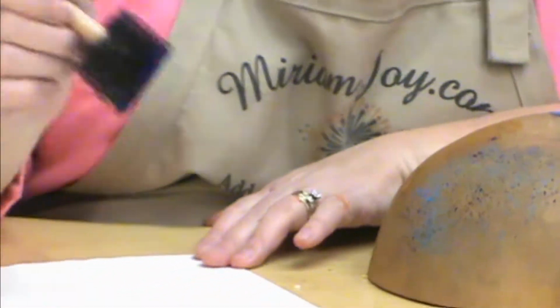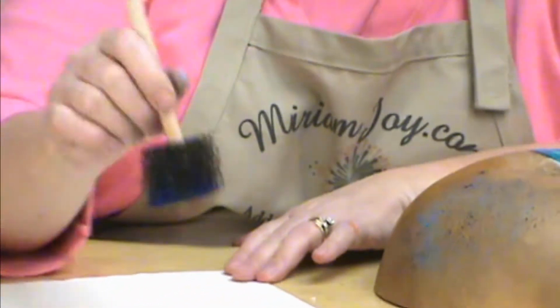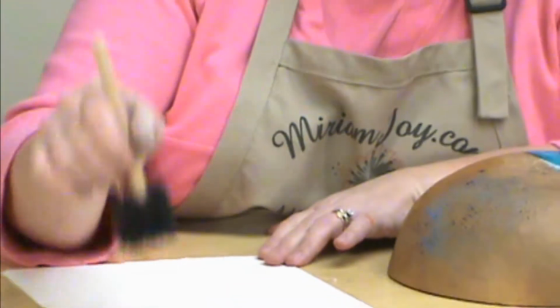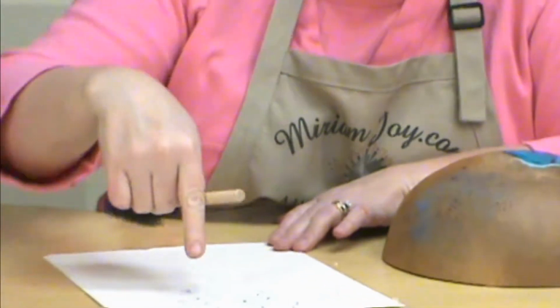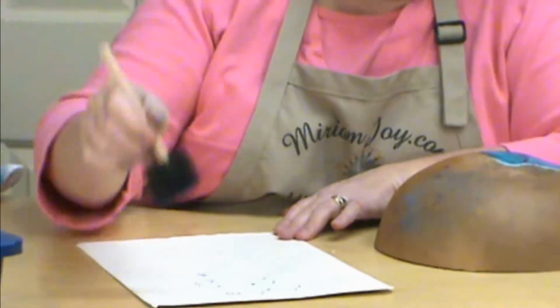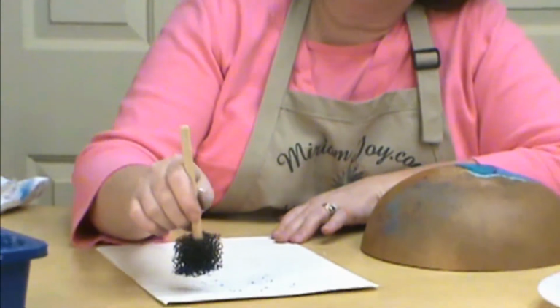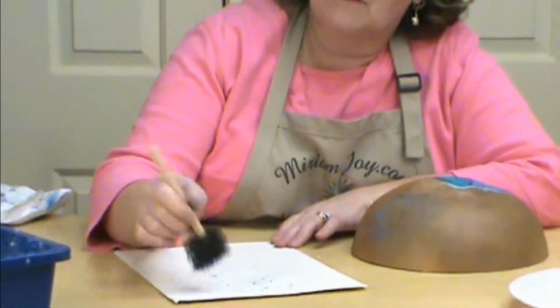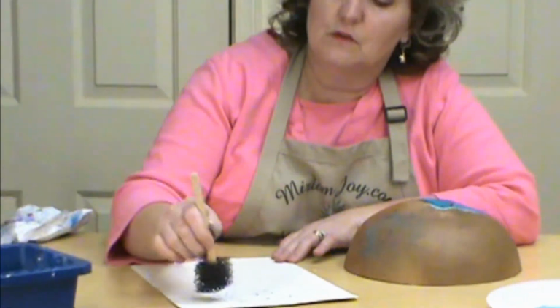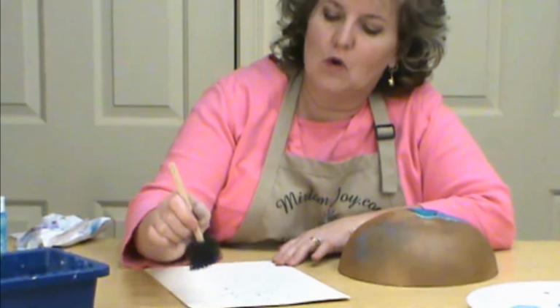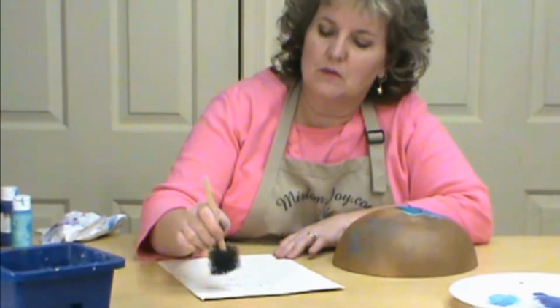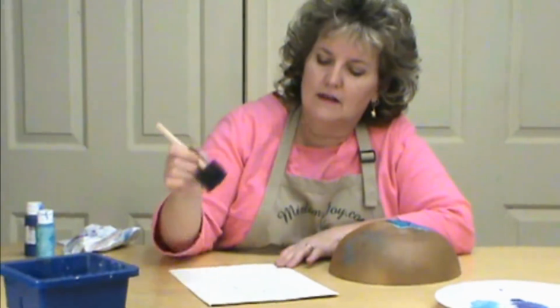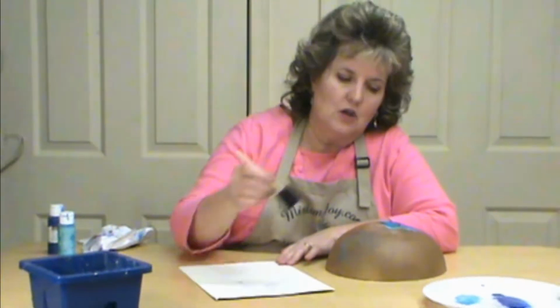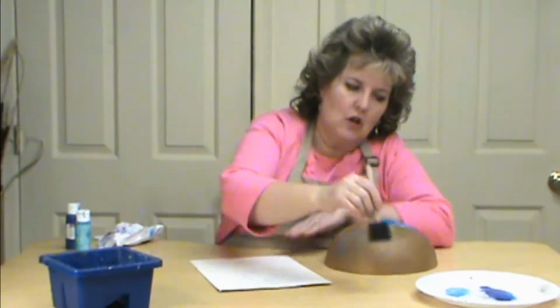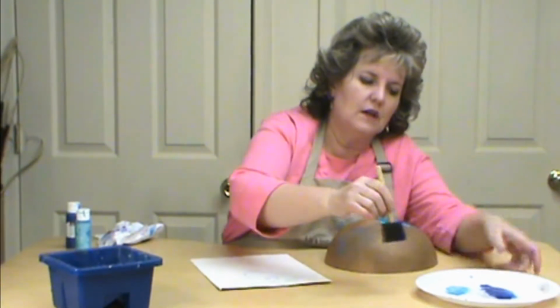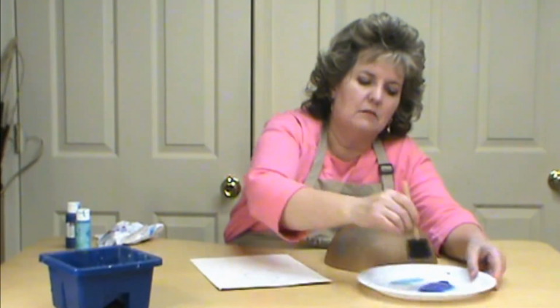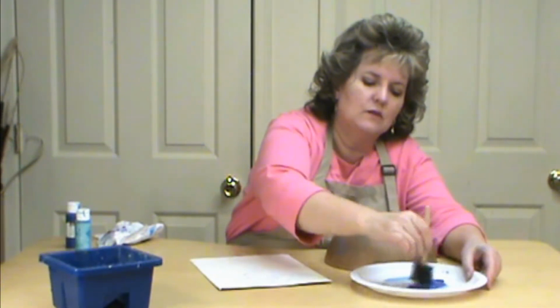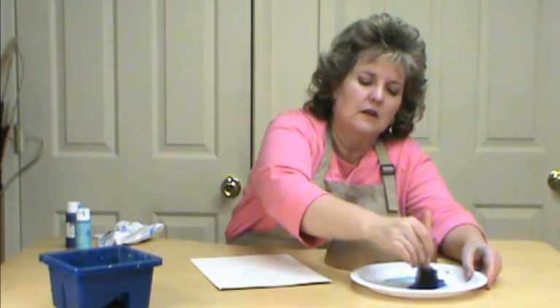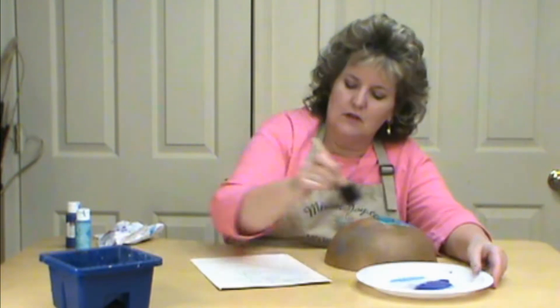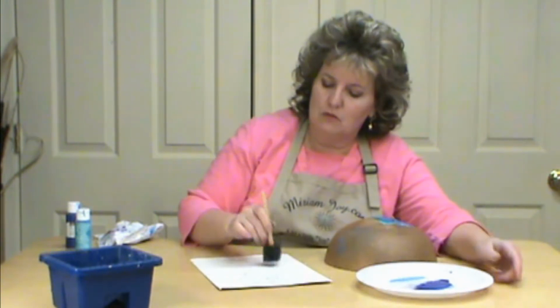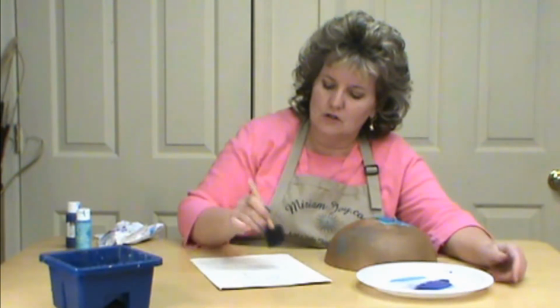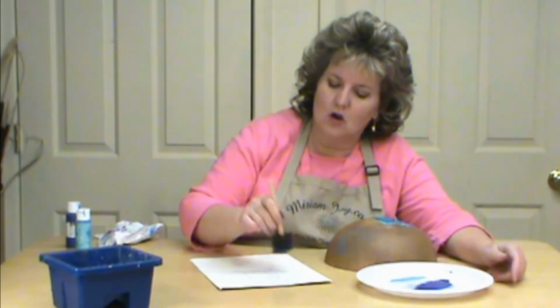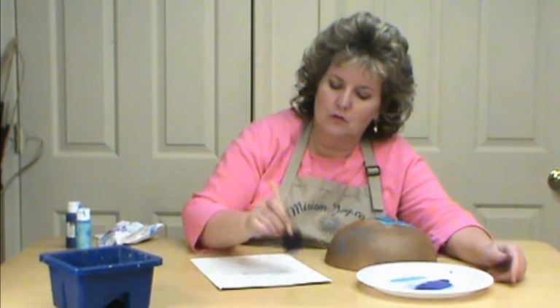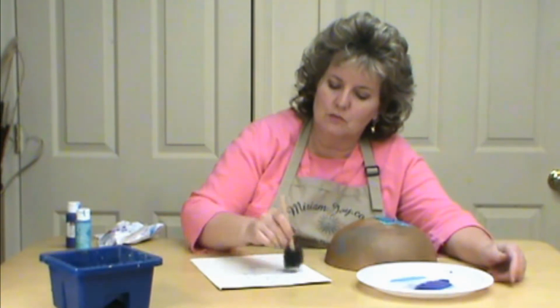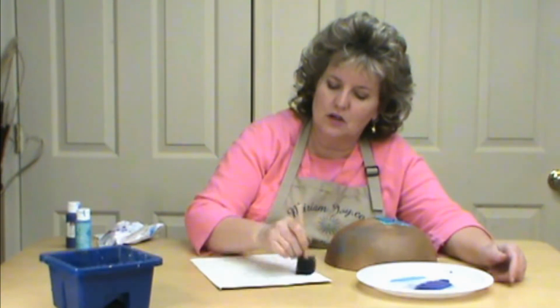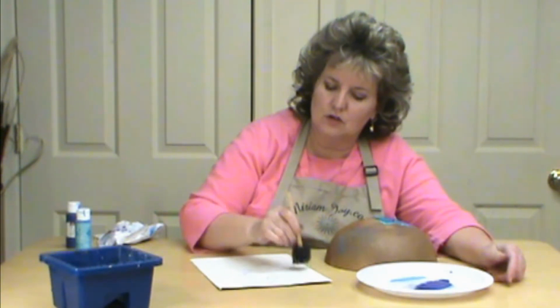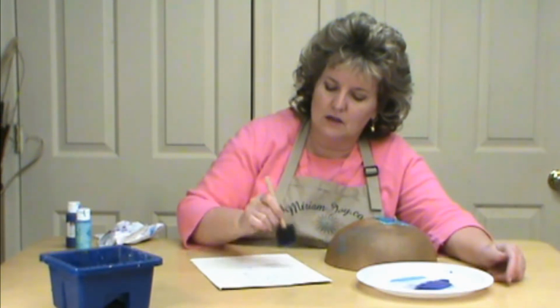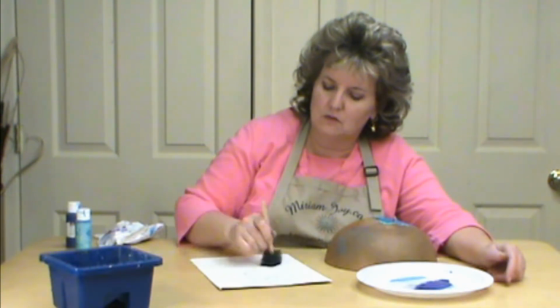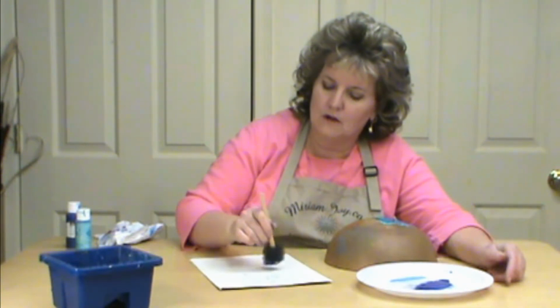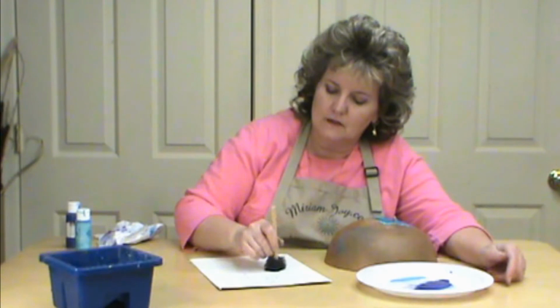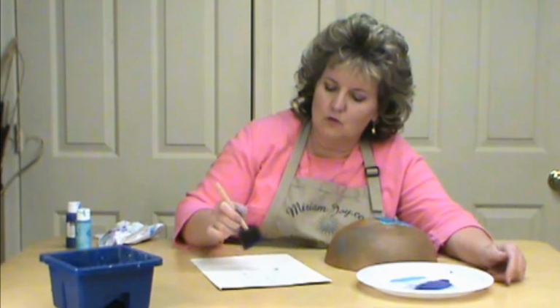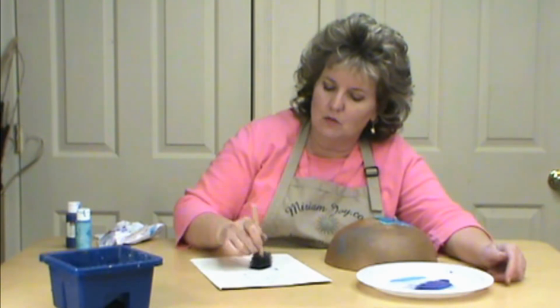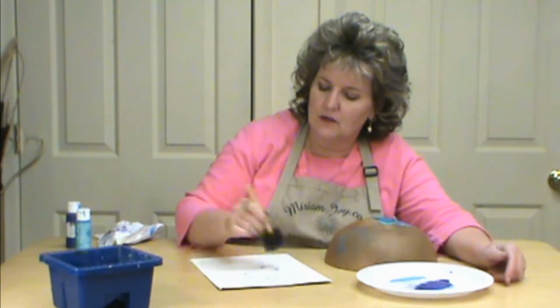You can see when I'm pushing all the way down I'm getting those bigger flecks. So if you don't want those bigger flecks, load it and pounce it, but don't push your brush down as hard — just kind of pounce it off instead of going all the way down.